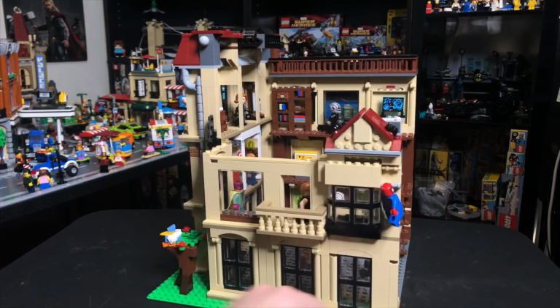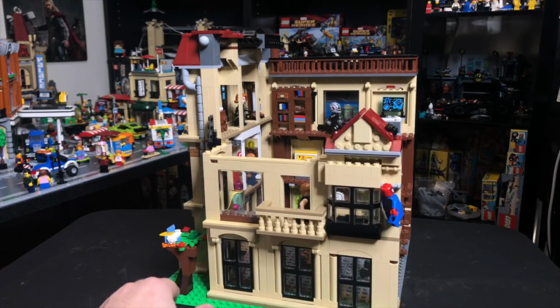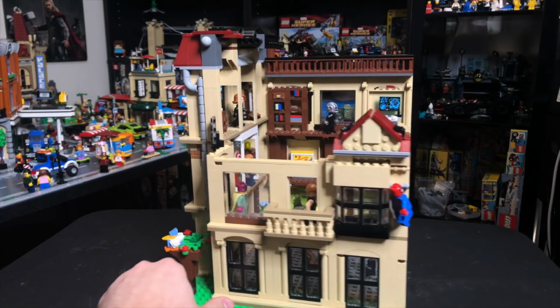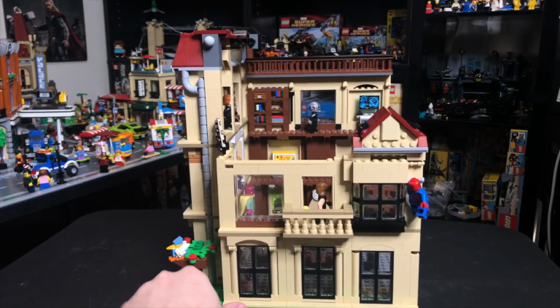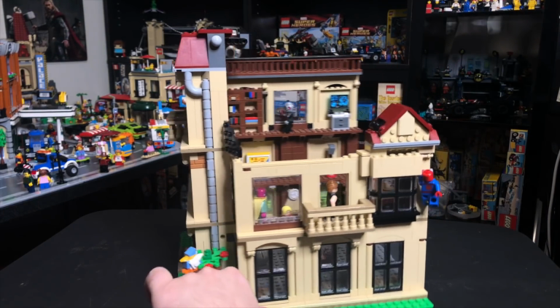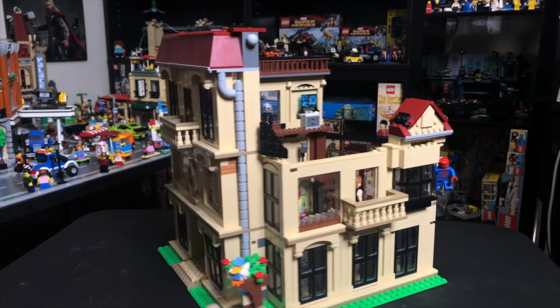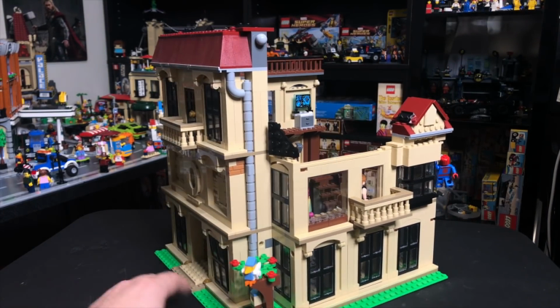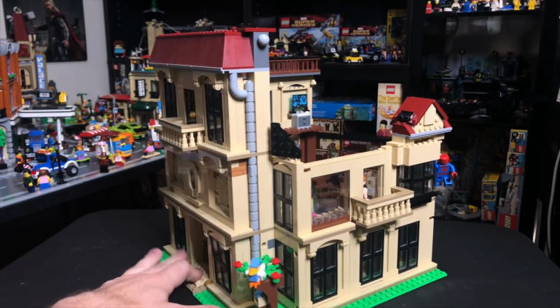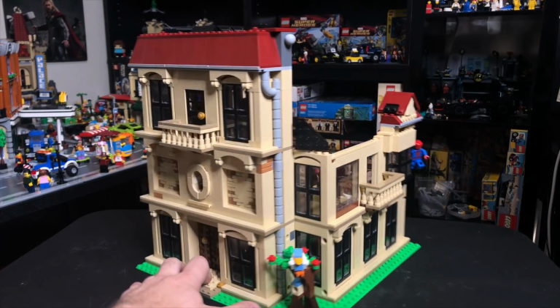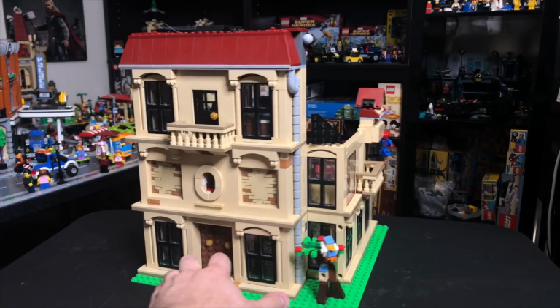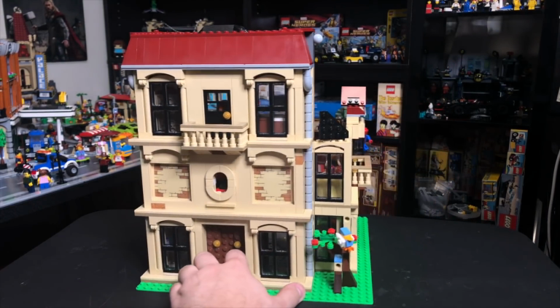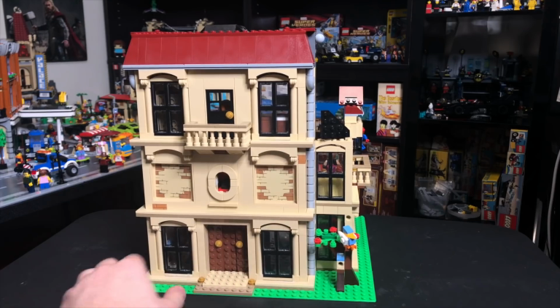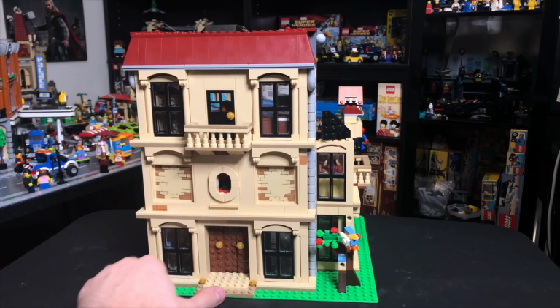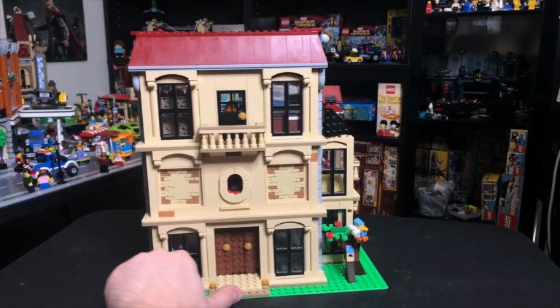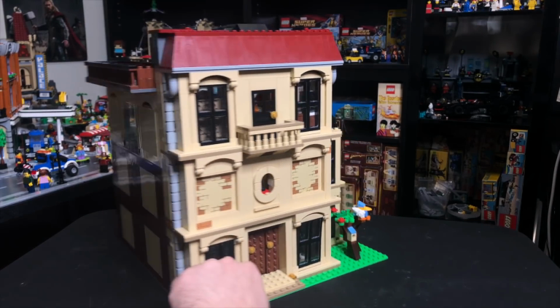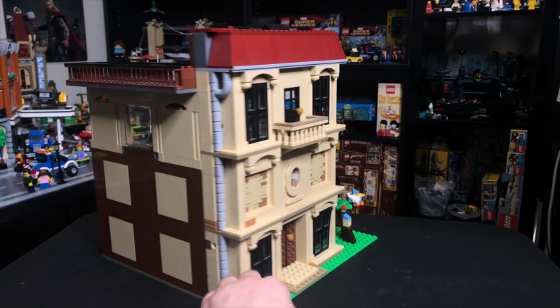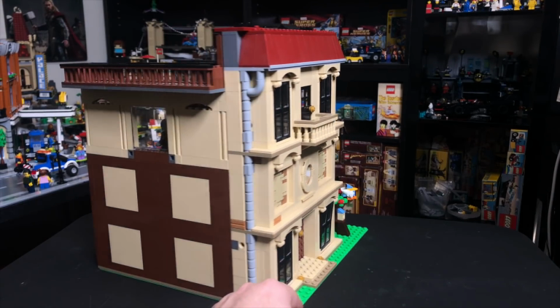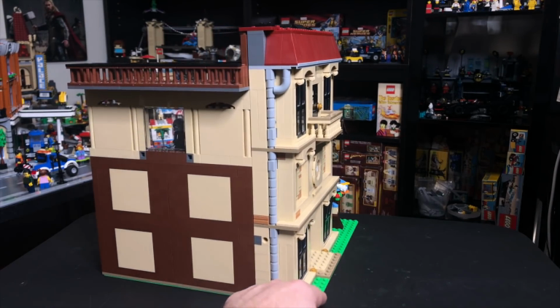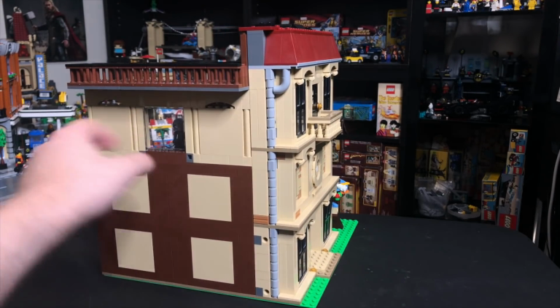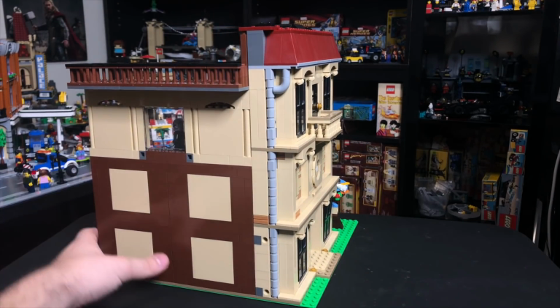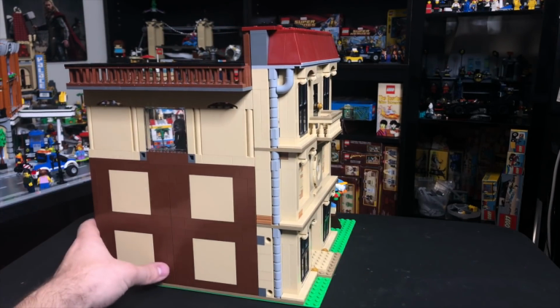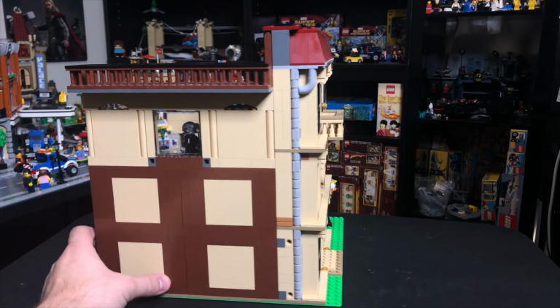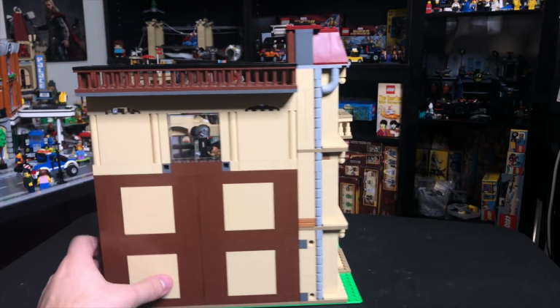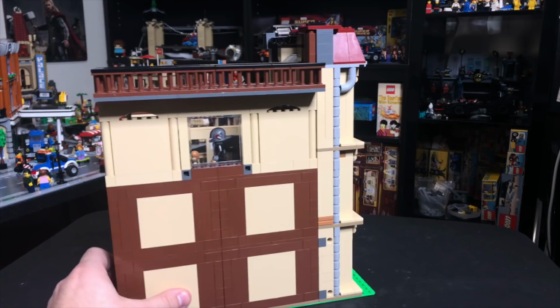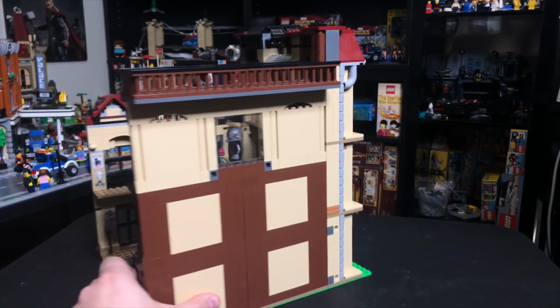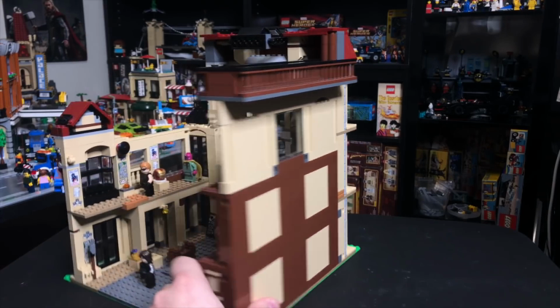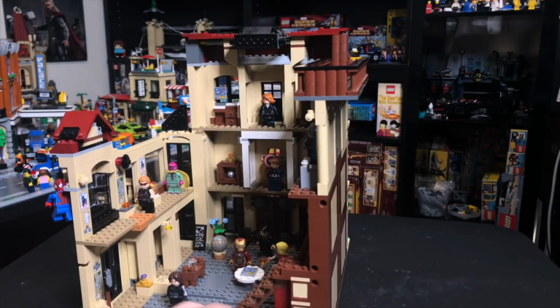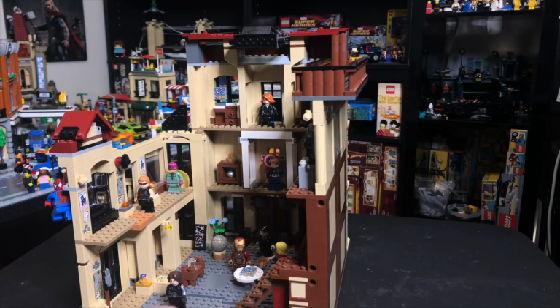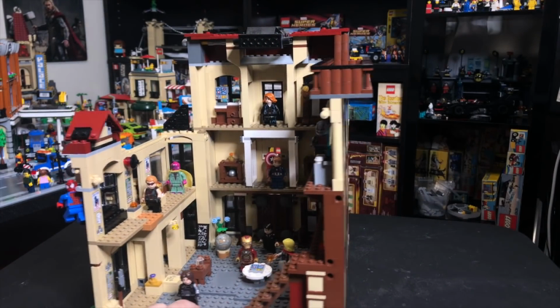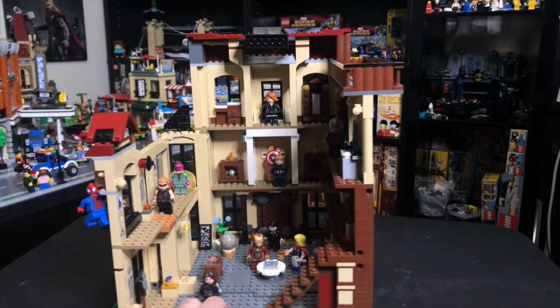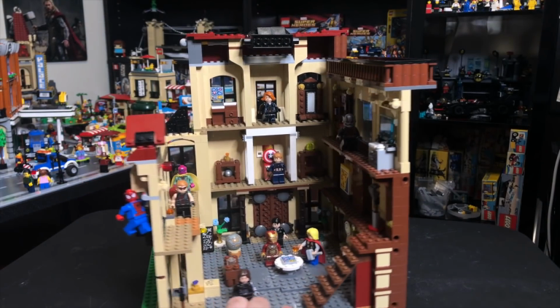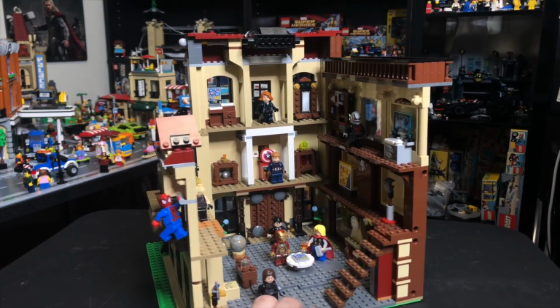My idea behind this was to base it off of the 60s-style Avengers Mansion — that very nice, regal, old estate feel — and then to build it out into something that would fit alongside your modulars.